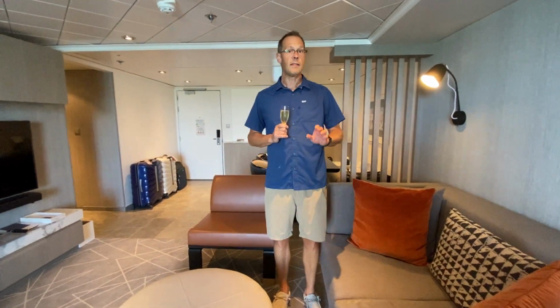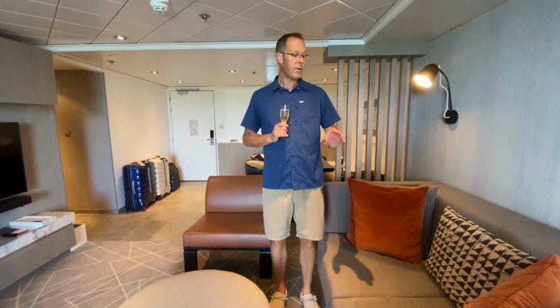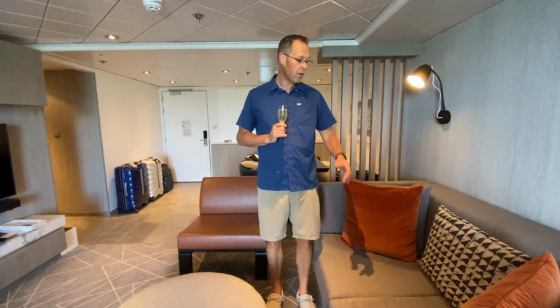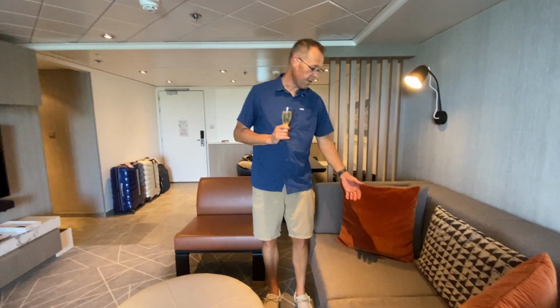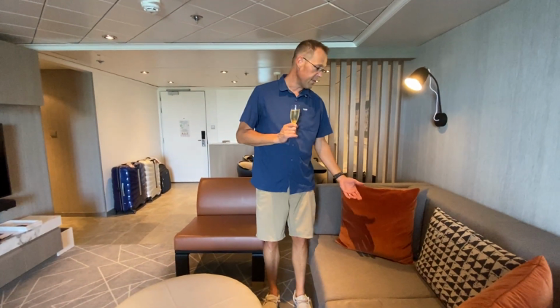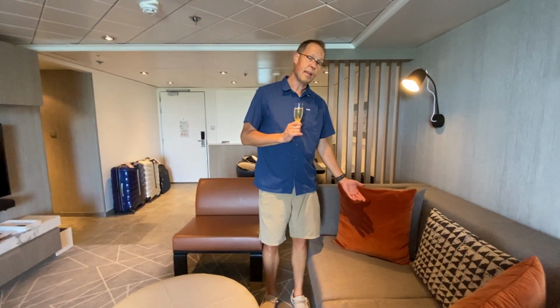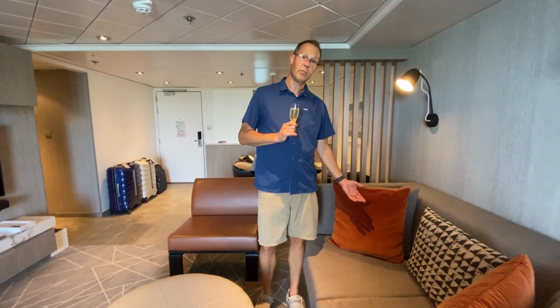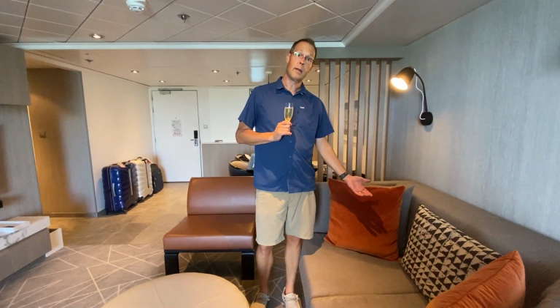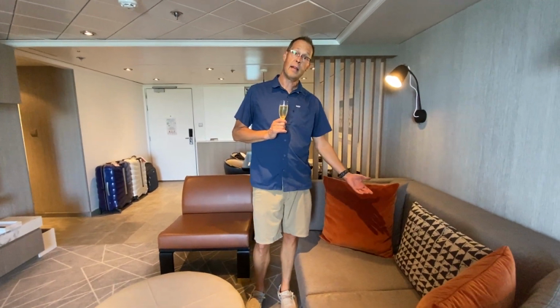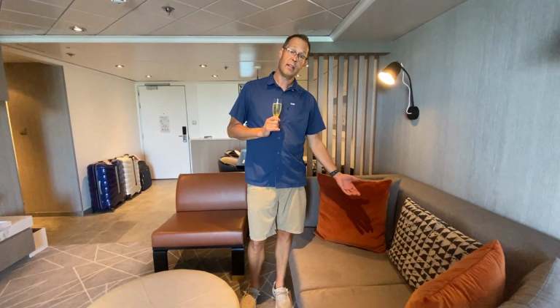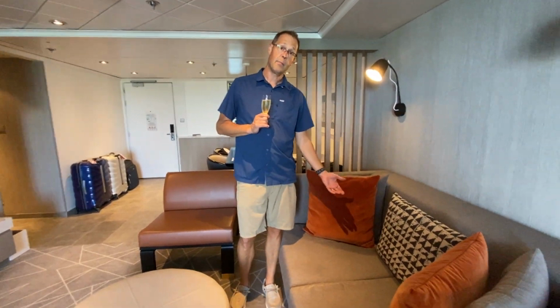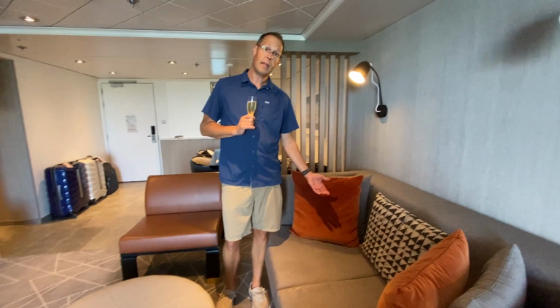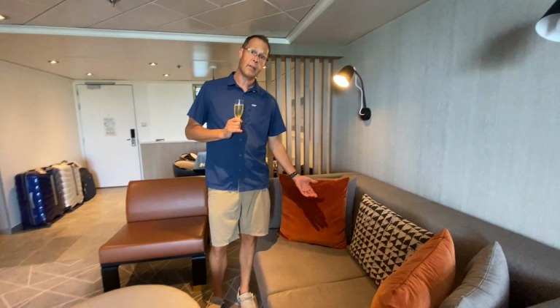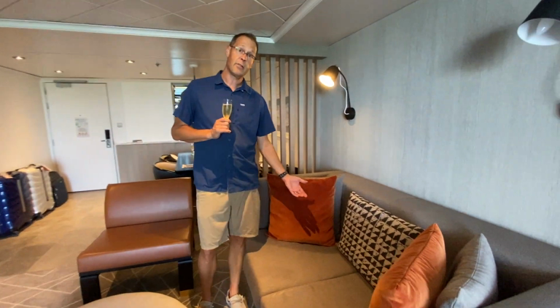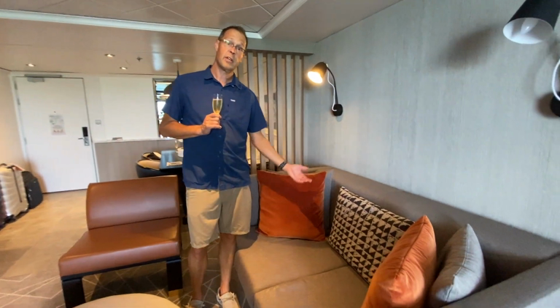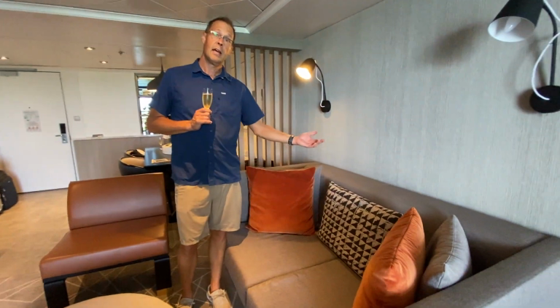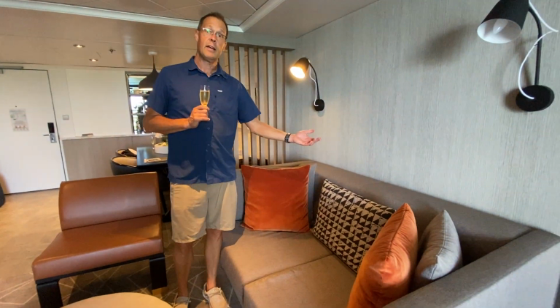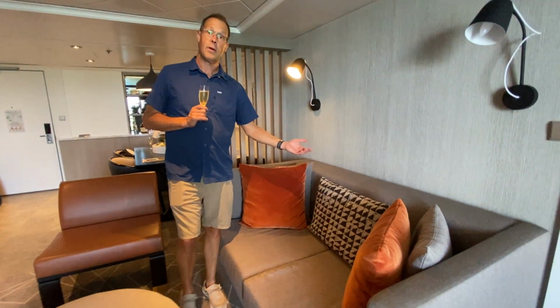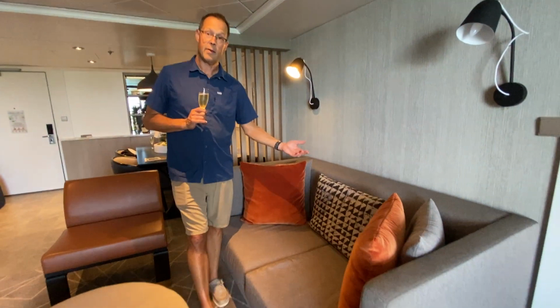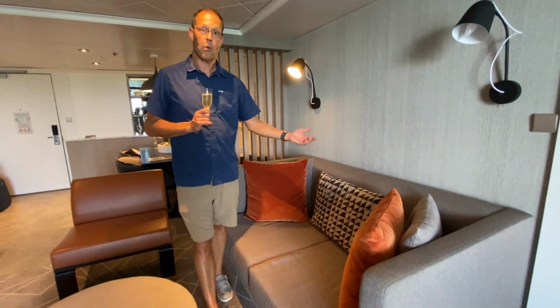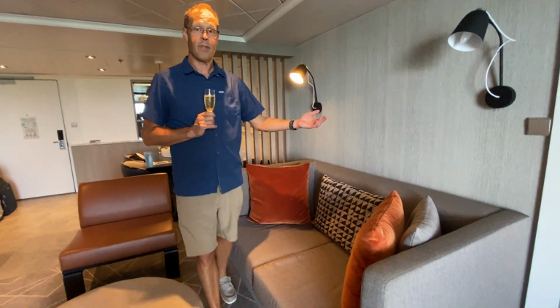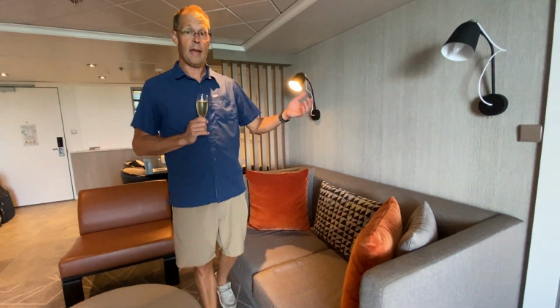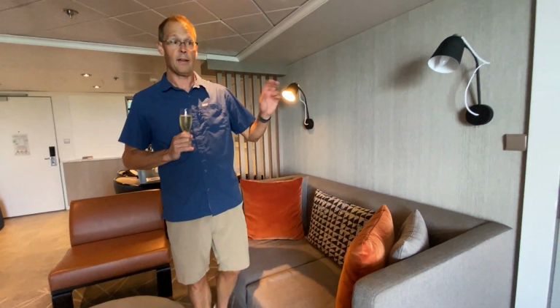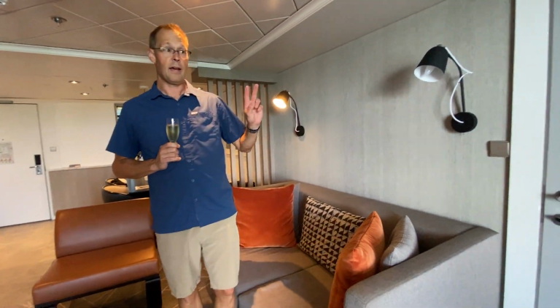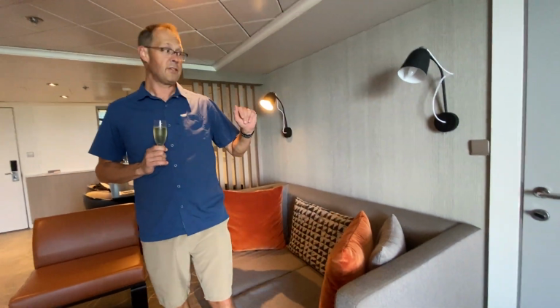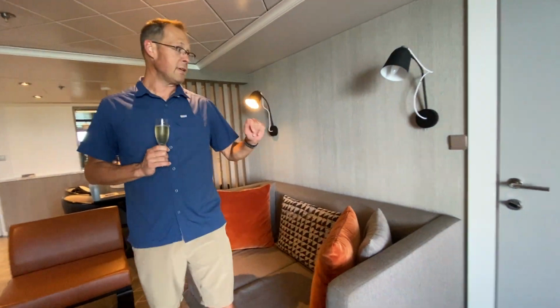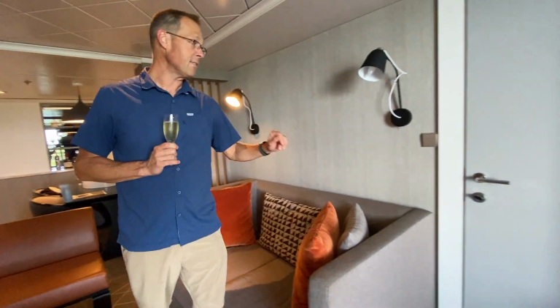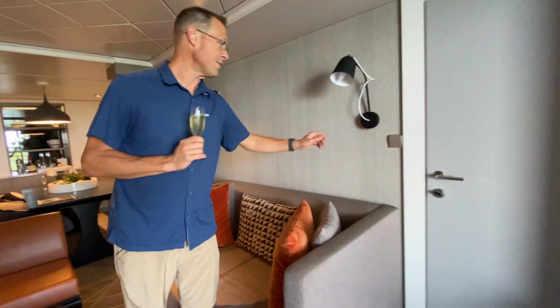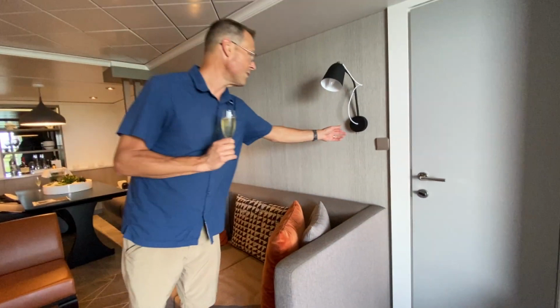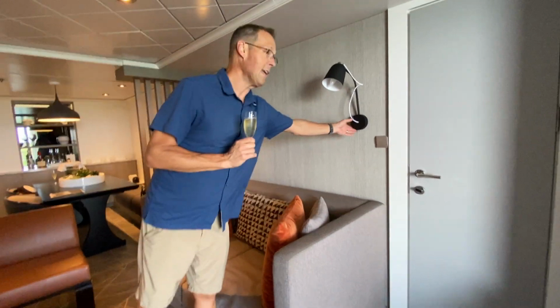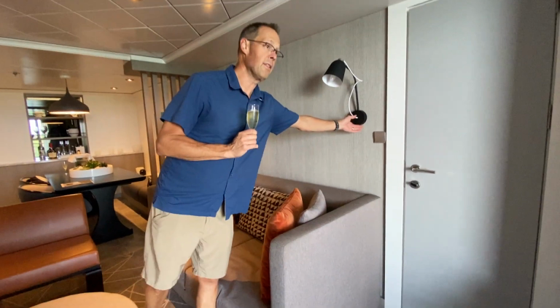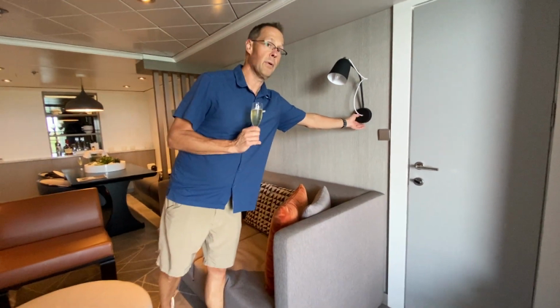I think that couch is a pullout, if you had more than two guests staying in the room.